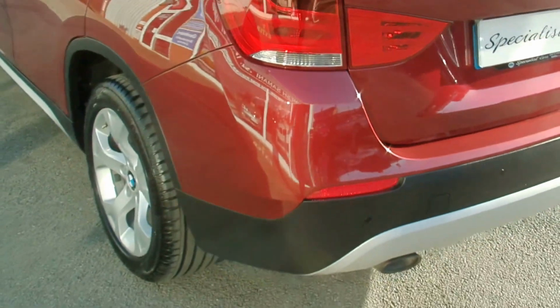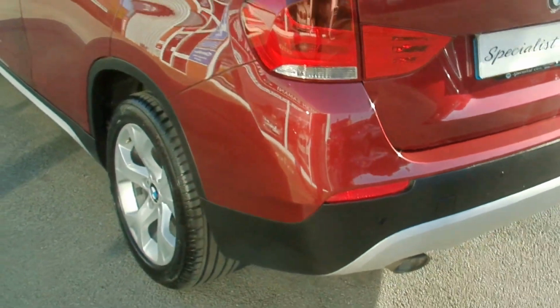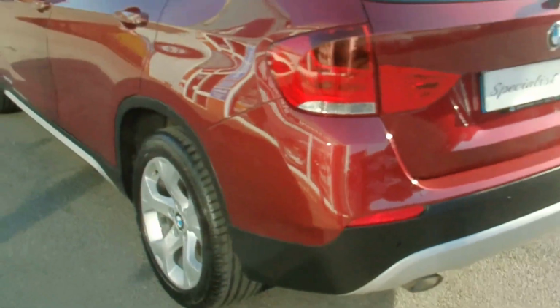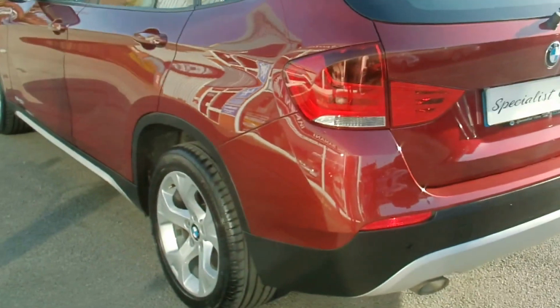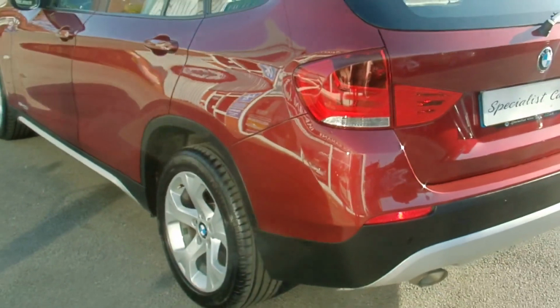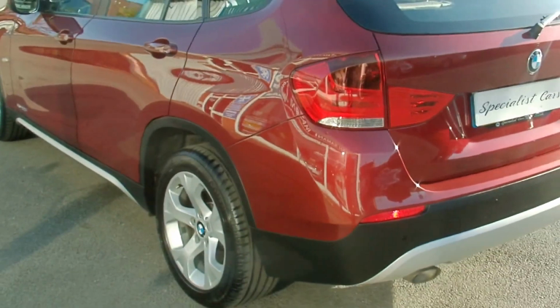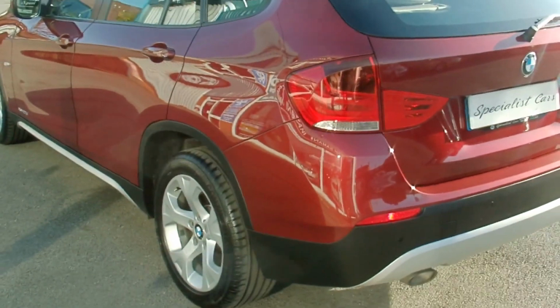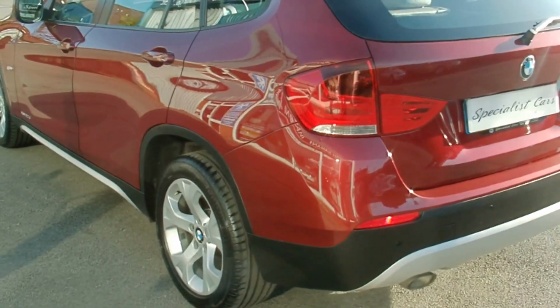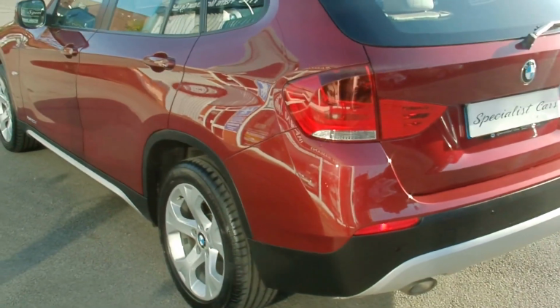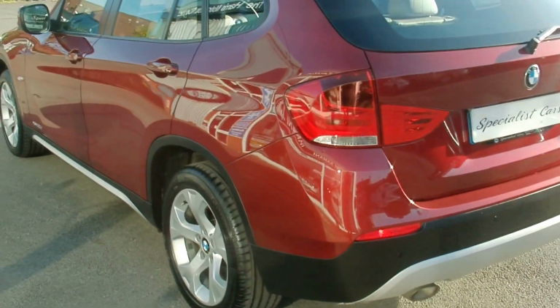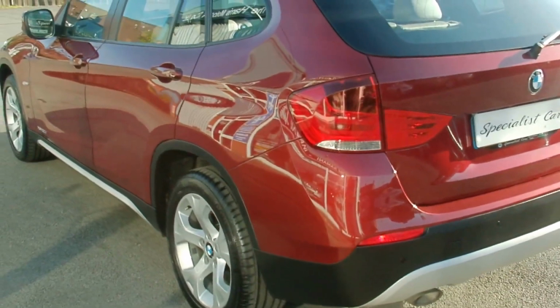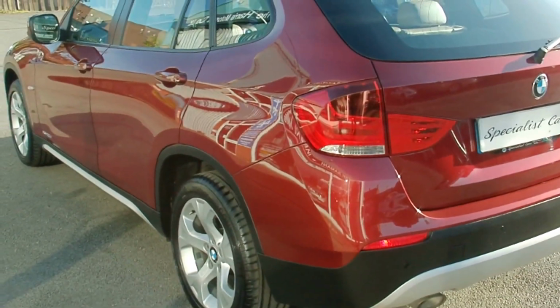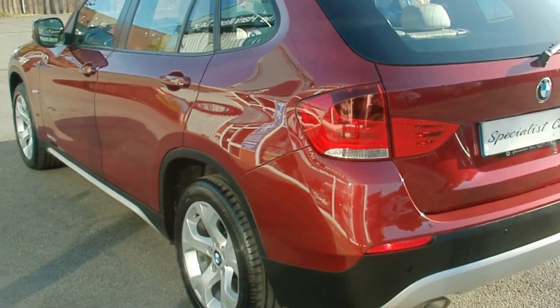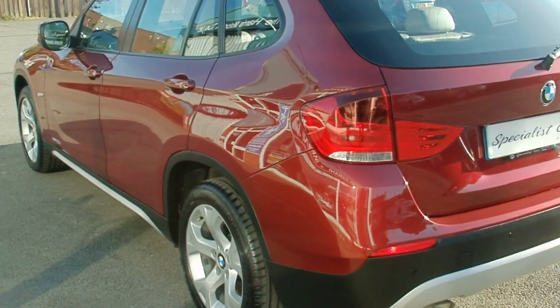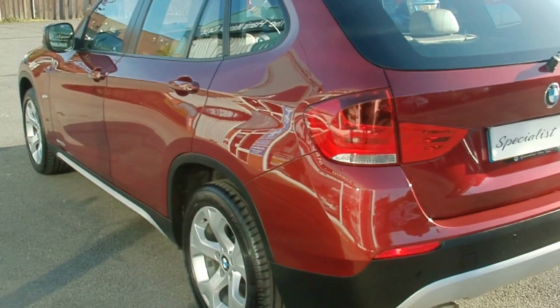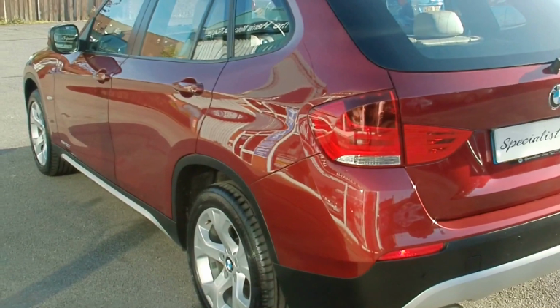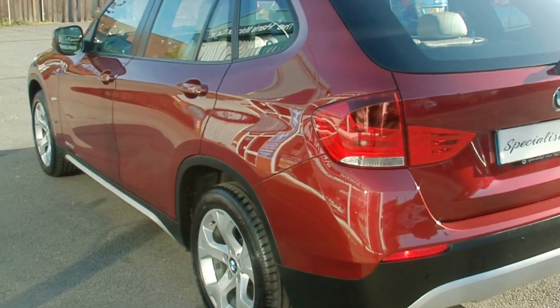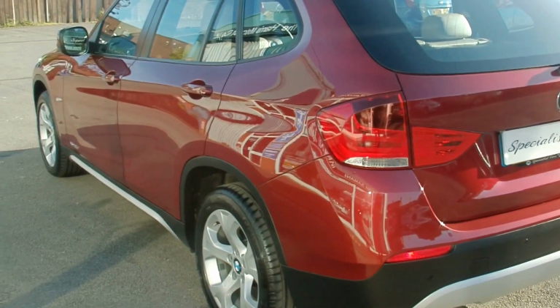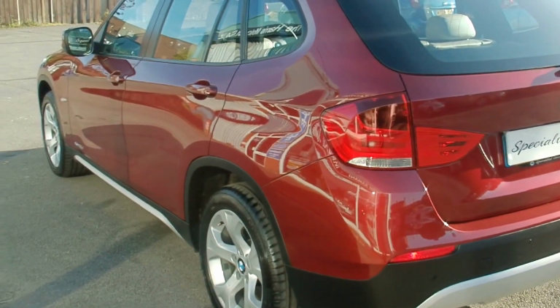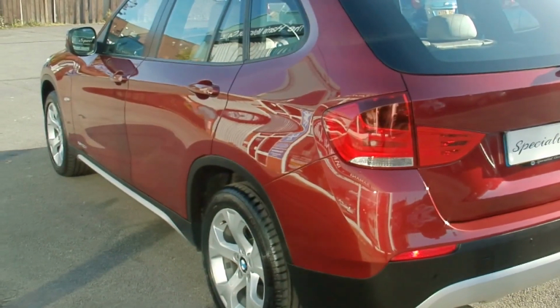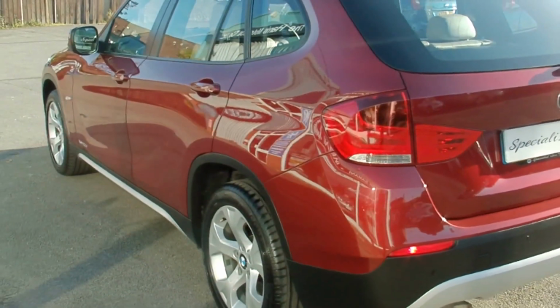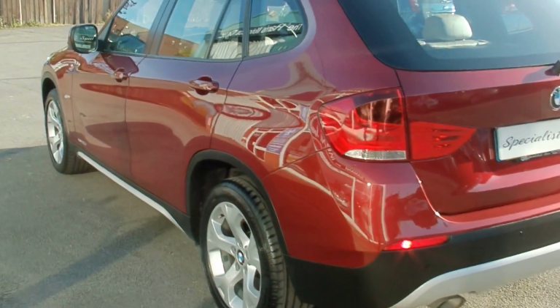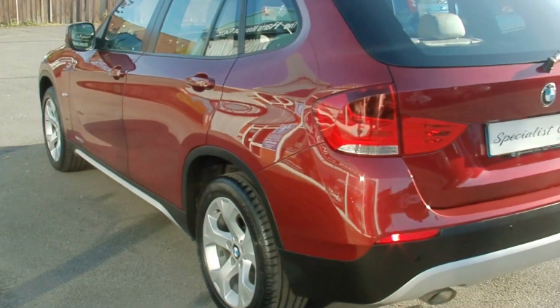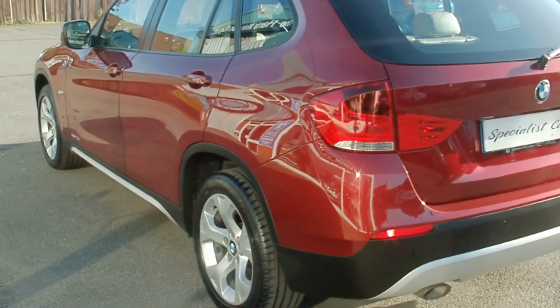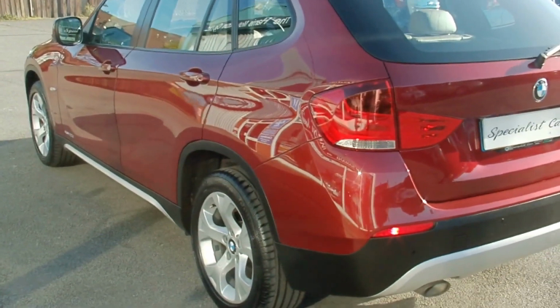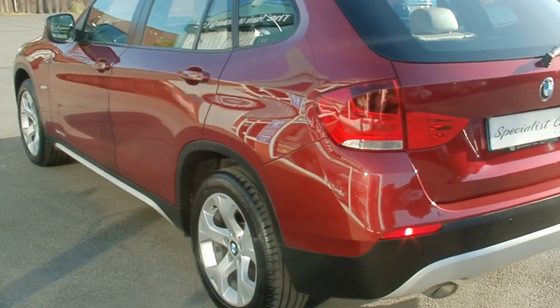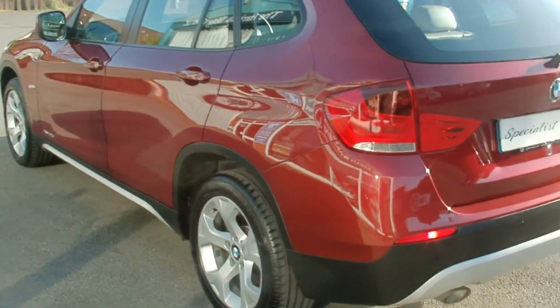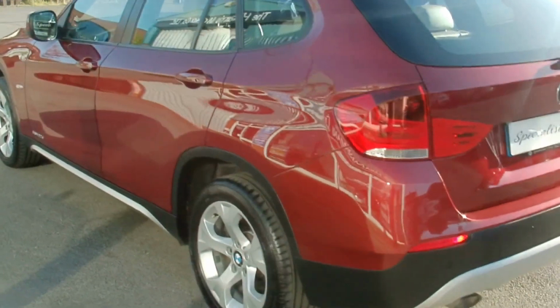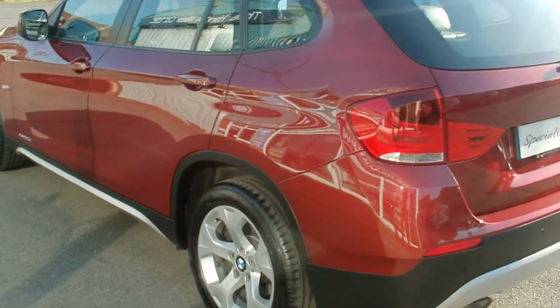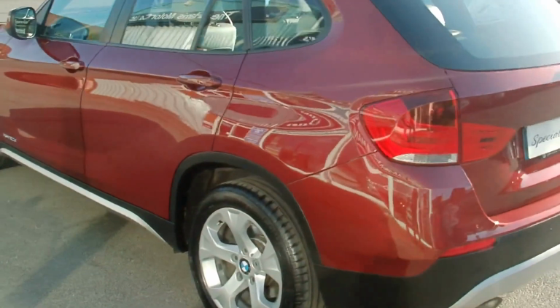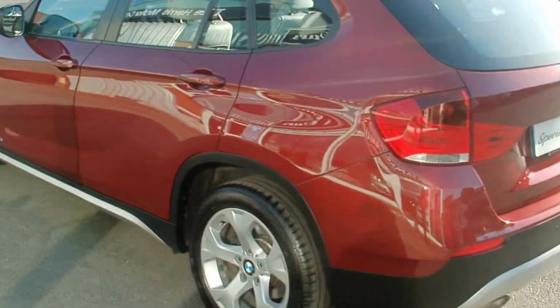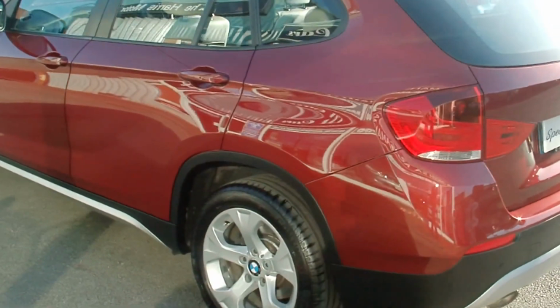You cannot believe this car is a 2011. There's not a mark anywhere on the bodywork, on the wheels, inside — truly is absolute credit to the previous owner.